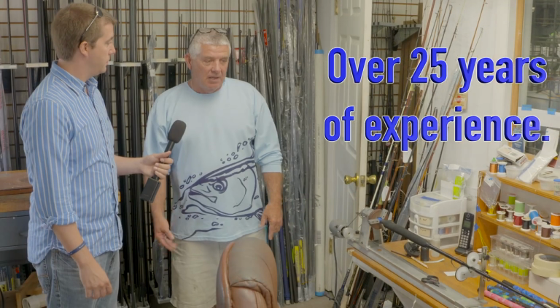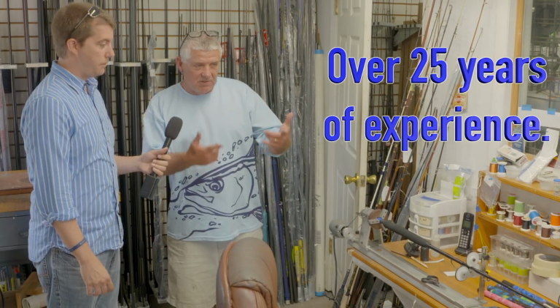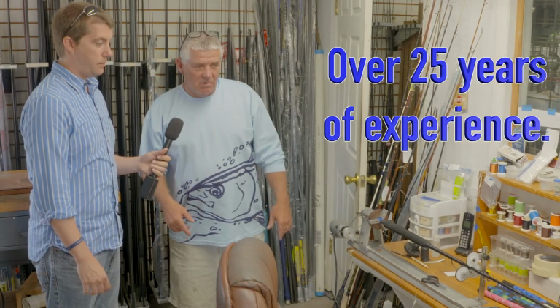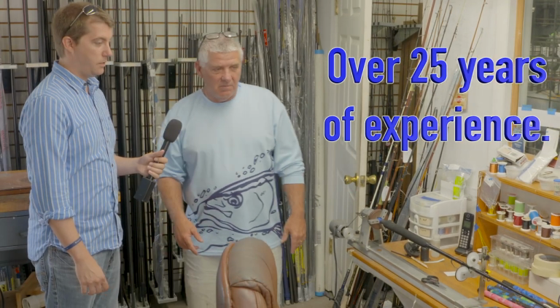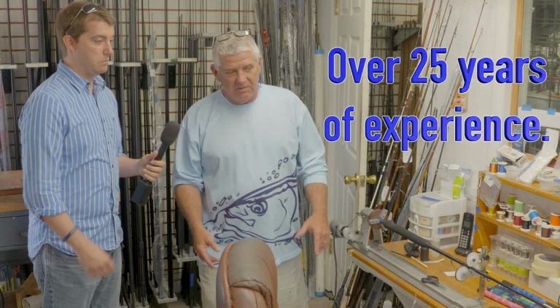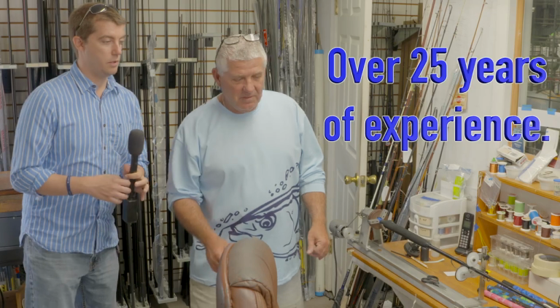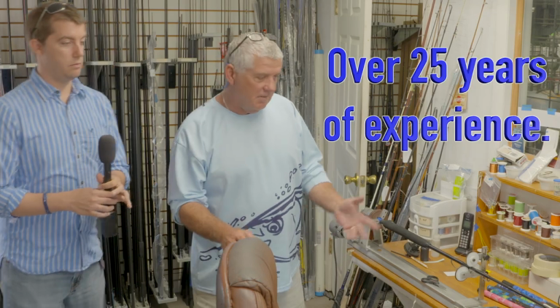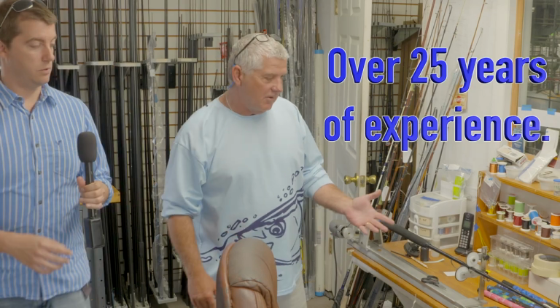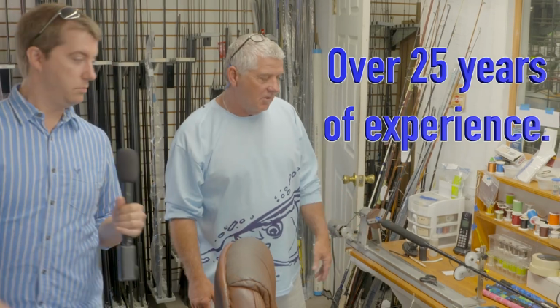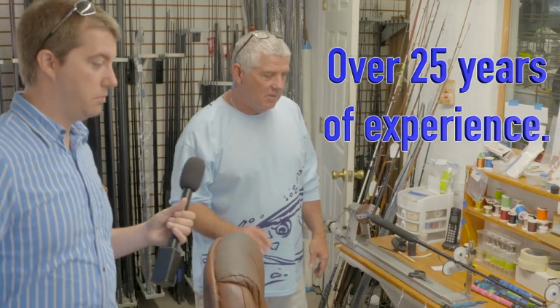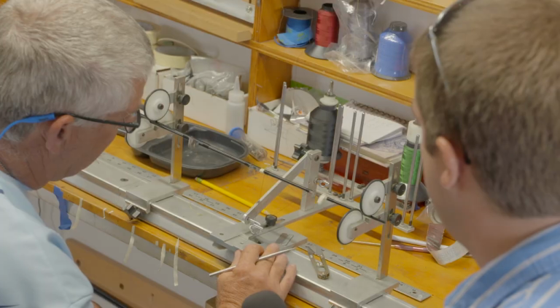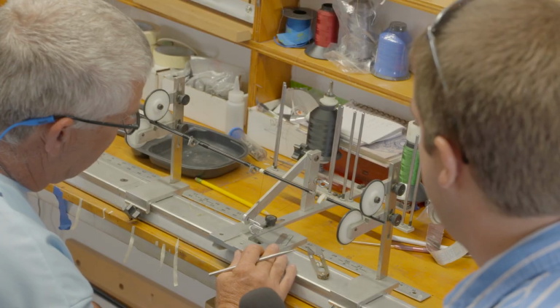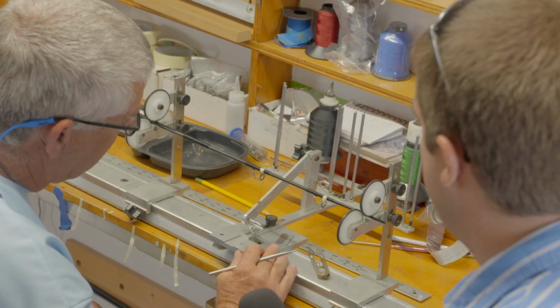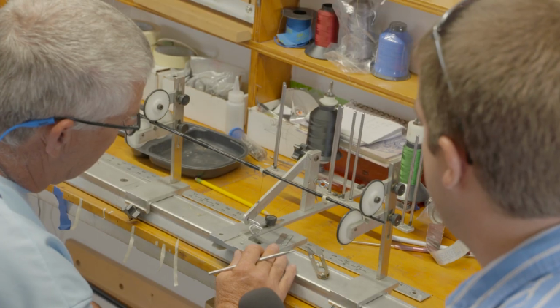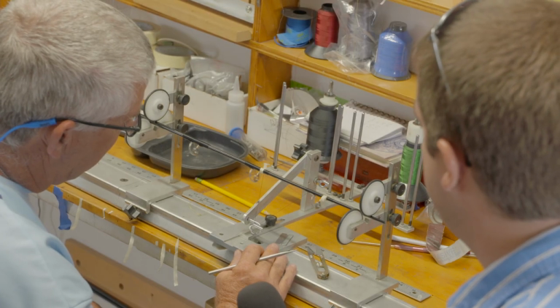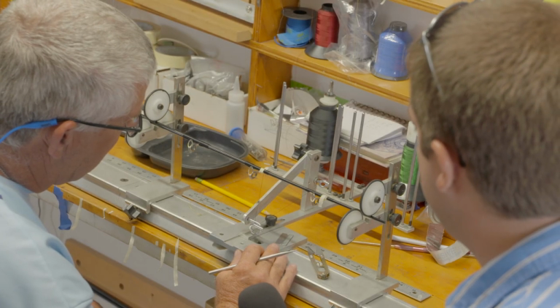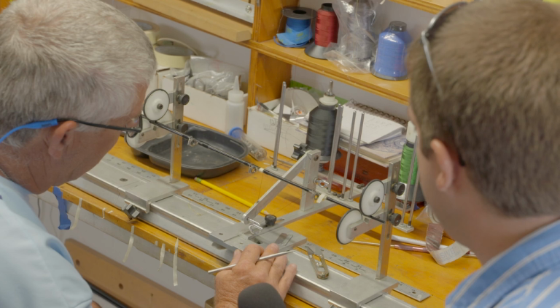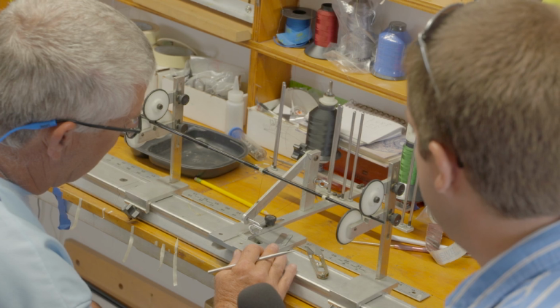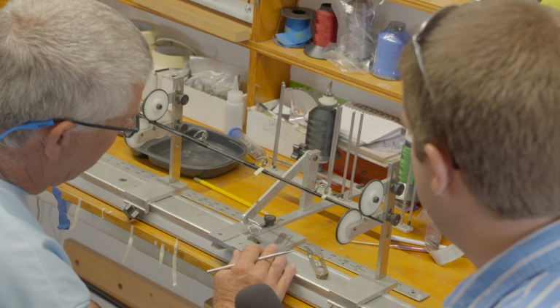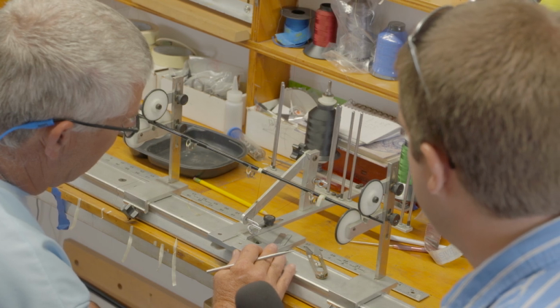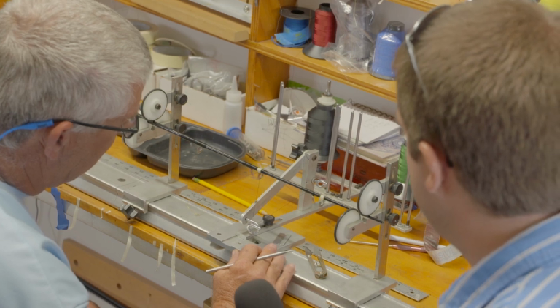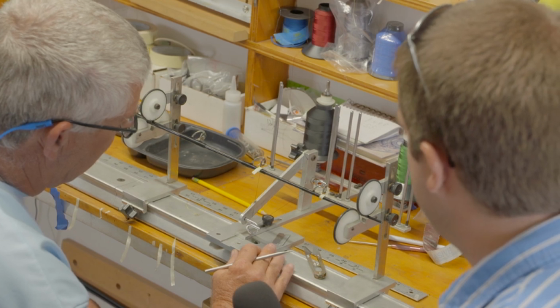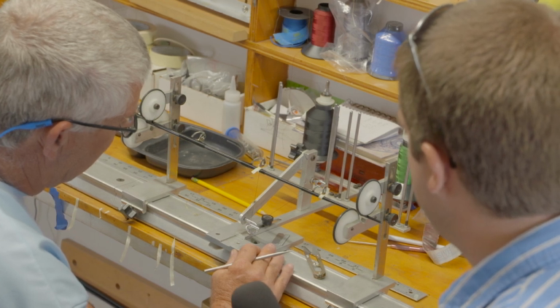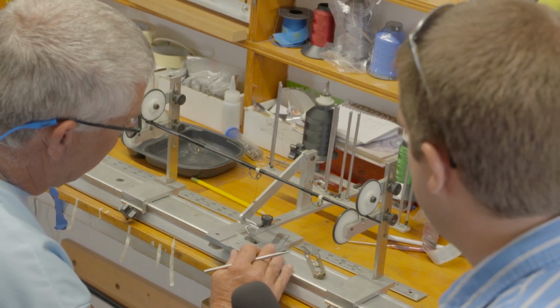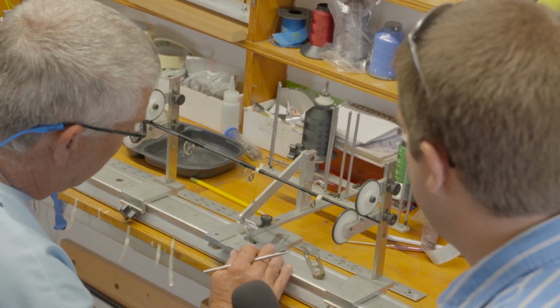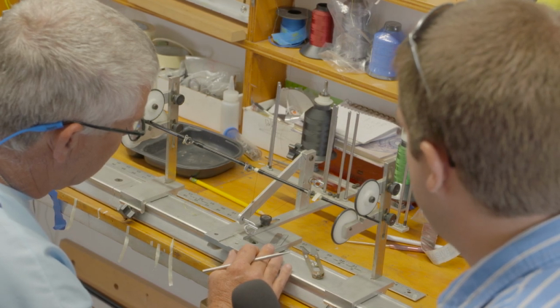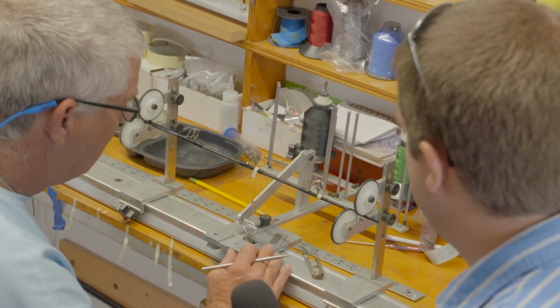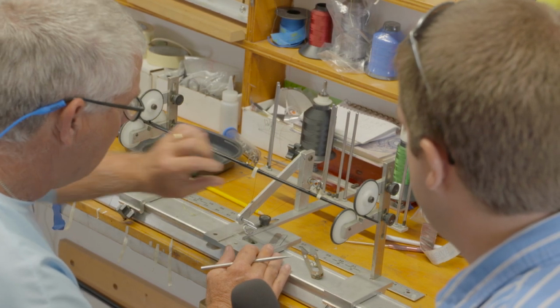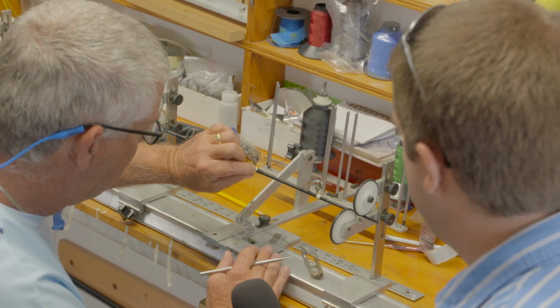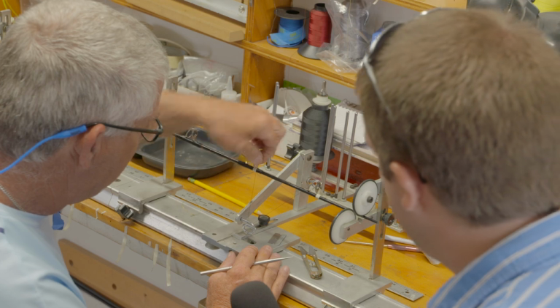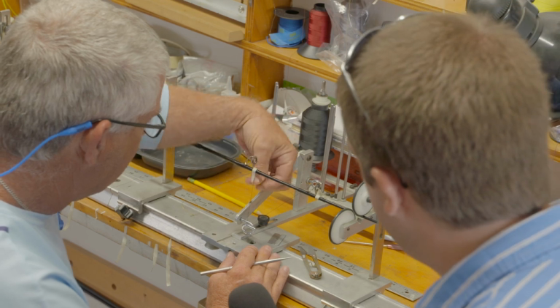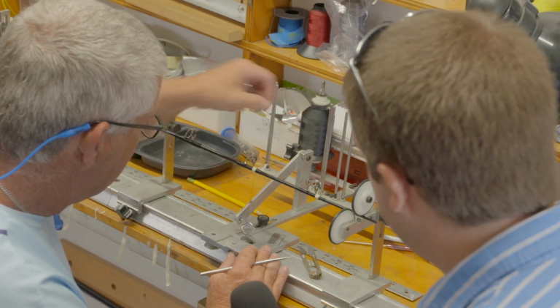I'm going to show you quickly — just wrapping a guide on. This is a rod that we're currently building. A lot of people think it's tape that holds guides on when you buy the rods, it's really not — it's all individual thread work that we do.